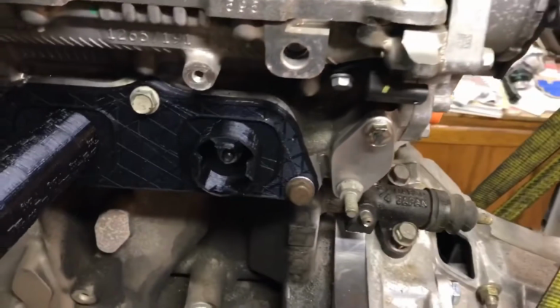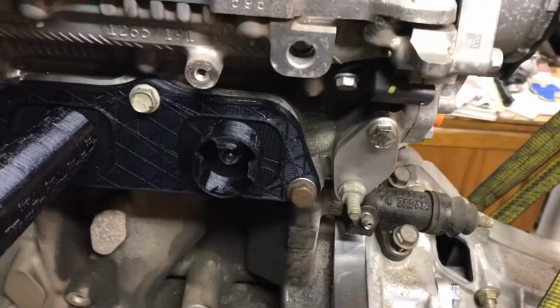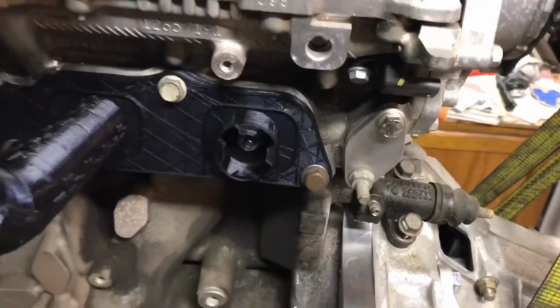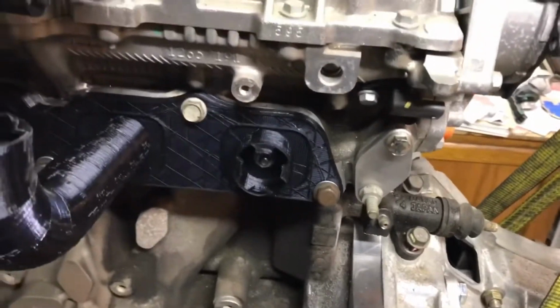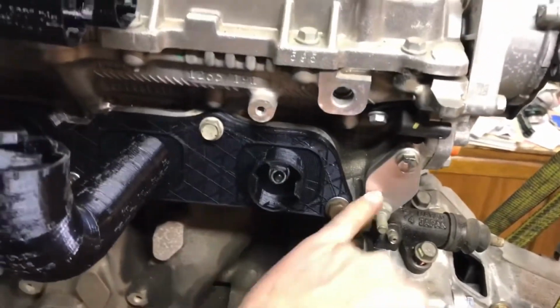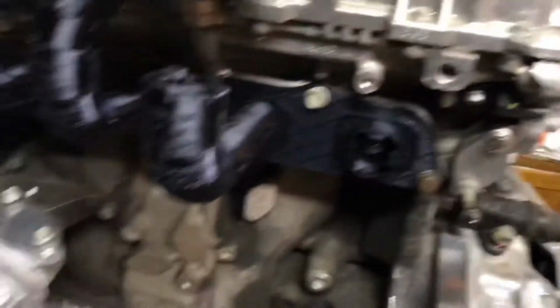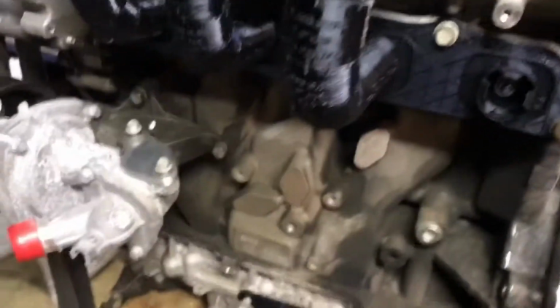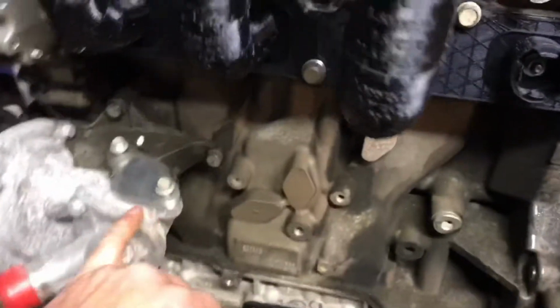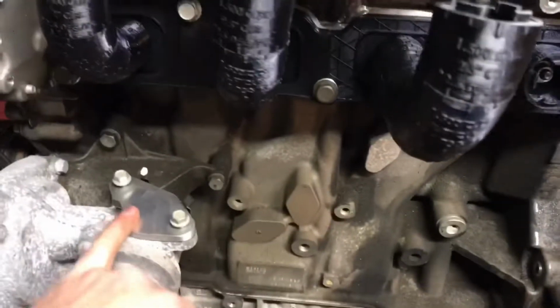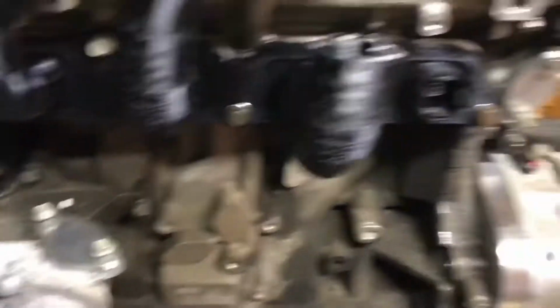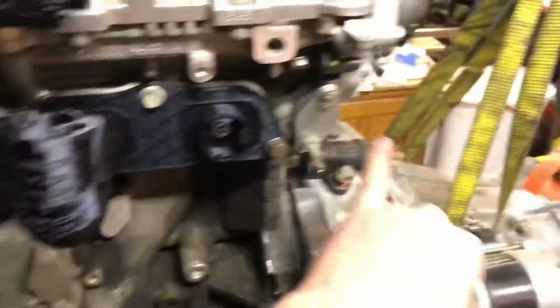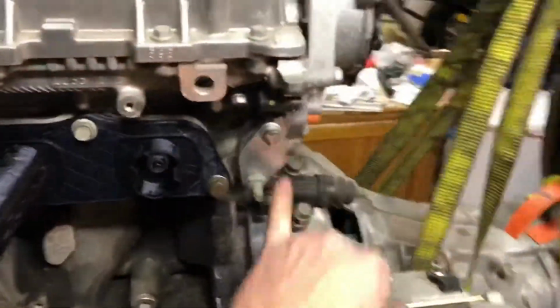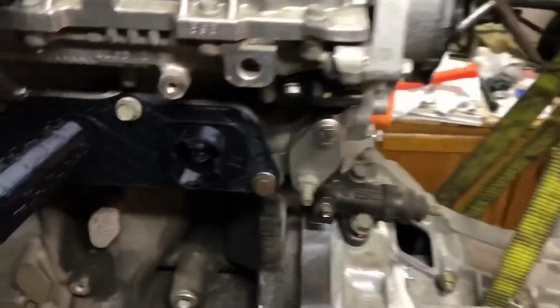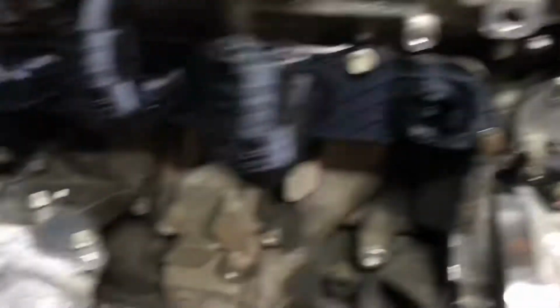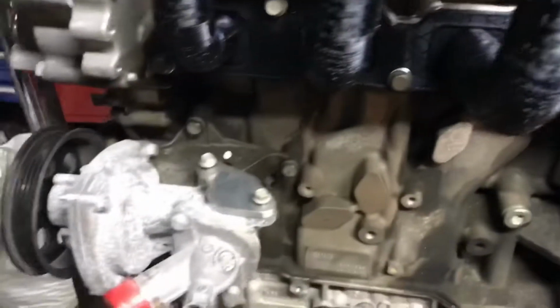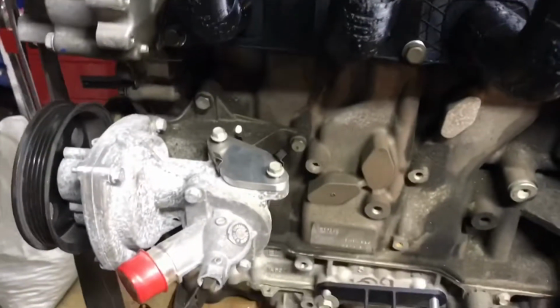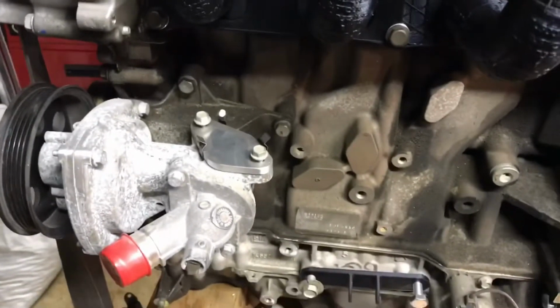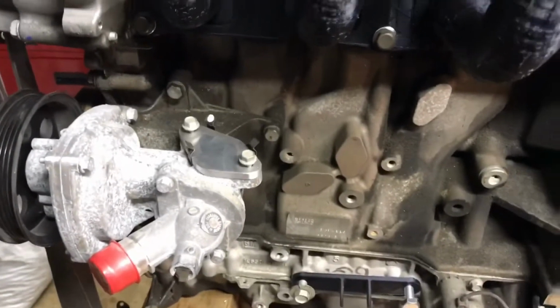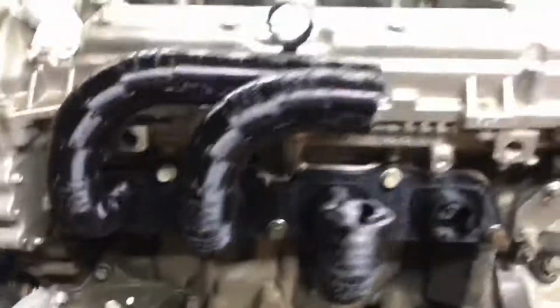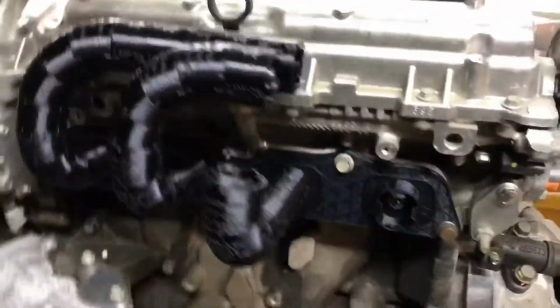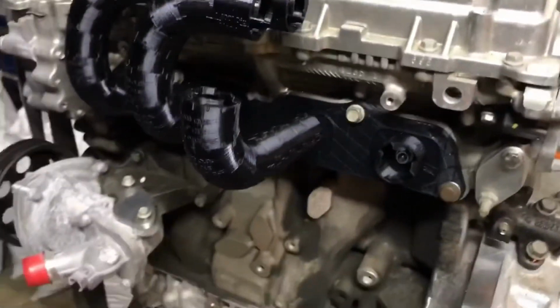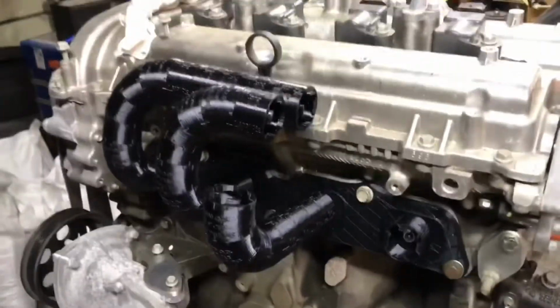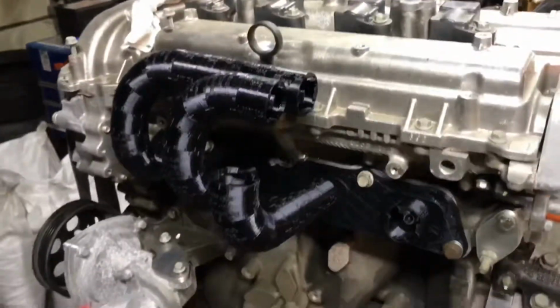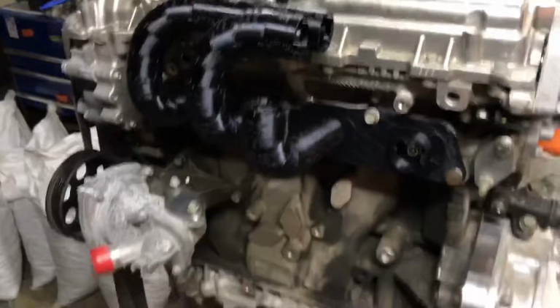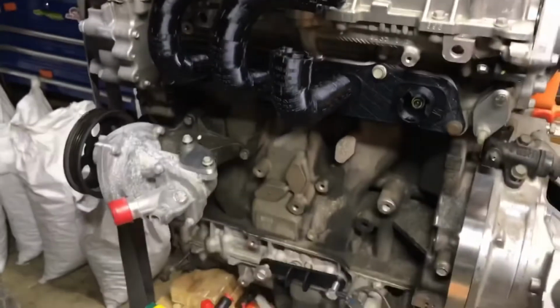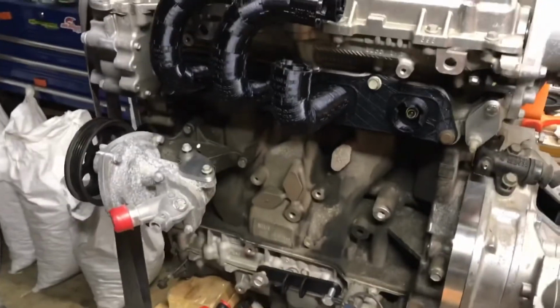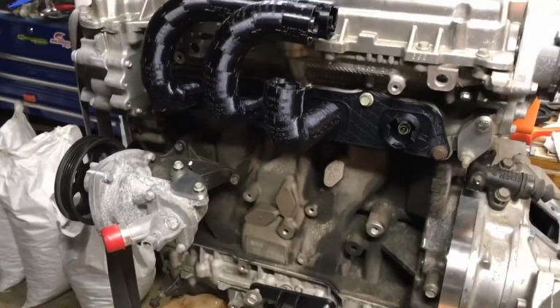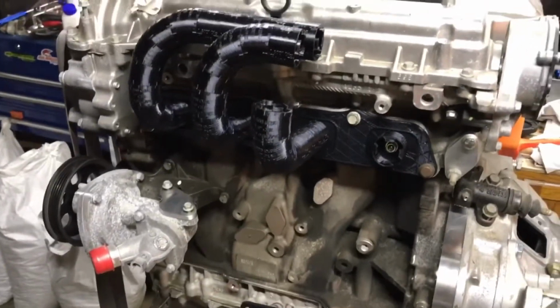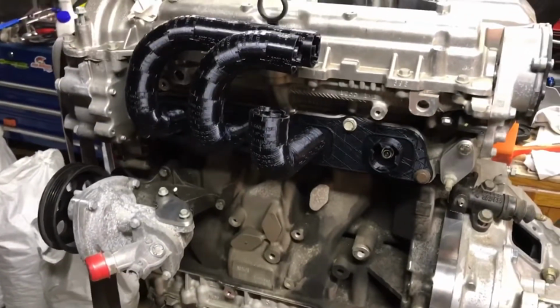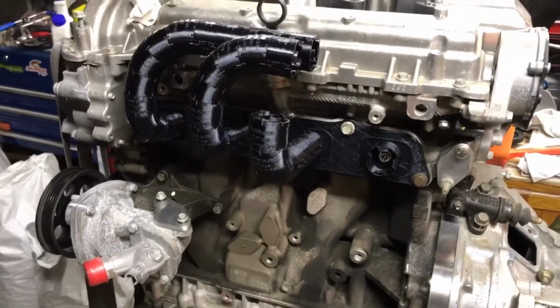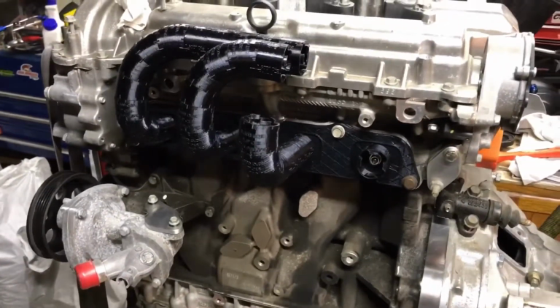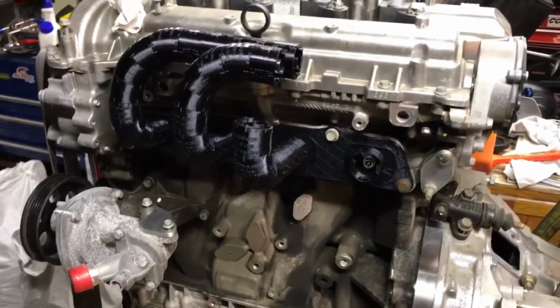I've got my block-off plates here. There's a water tube that goes from the water pump up into here — block that off, you don't need that. Just messing around with some possible header configurations, so if somebody makes any yet...